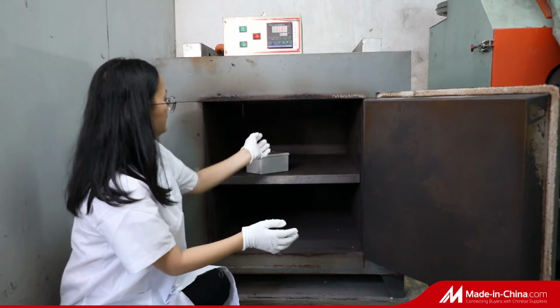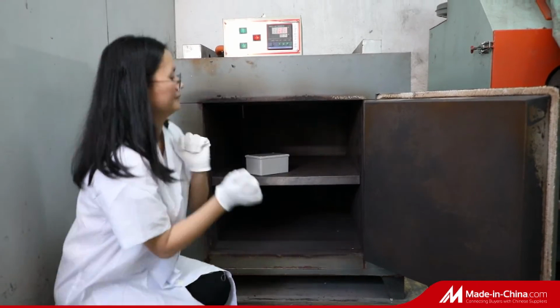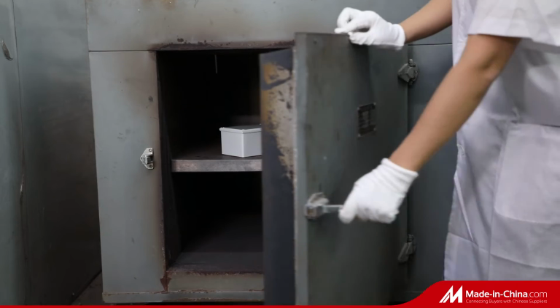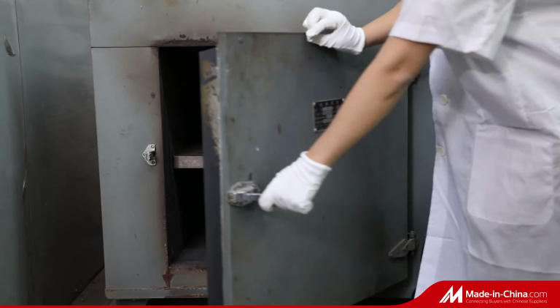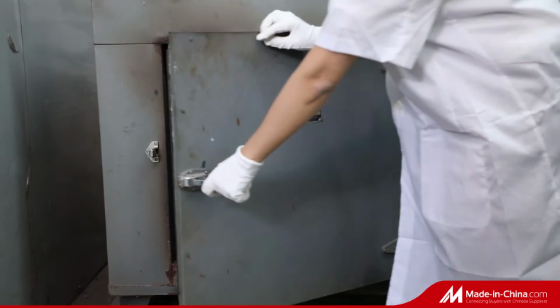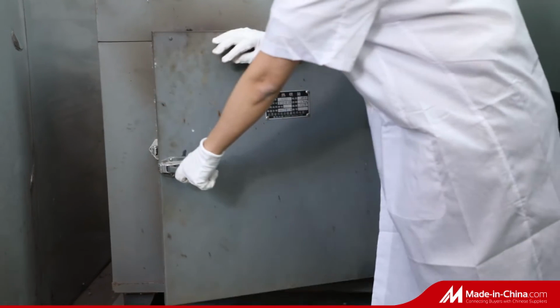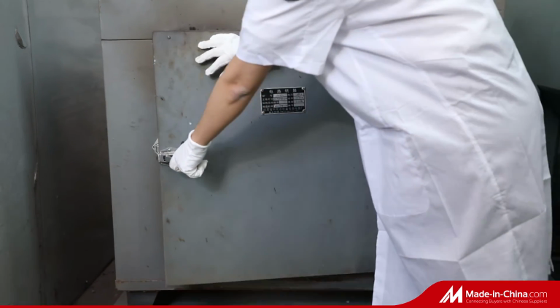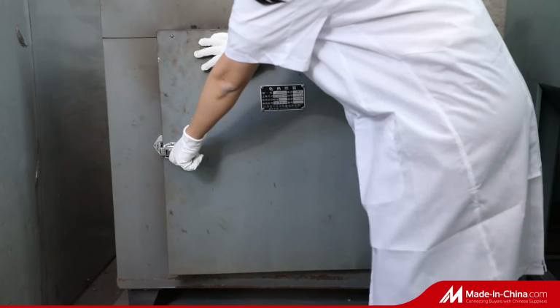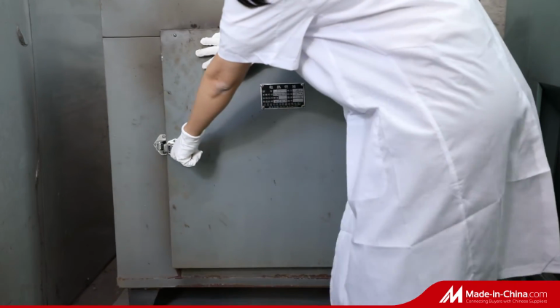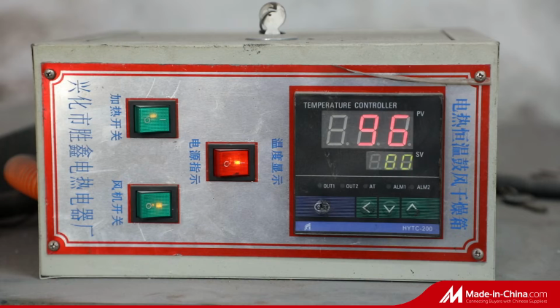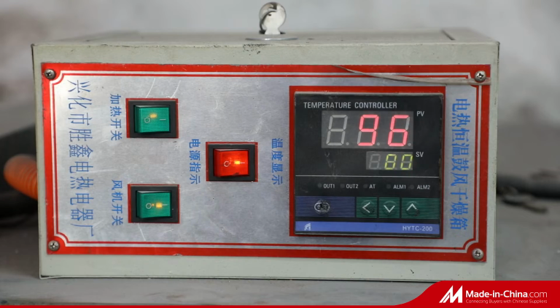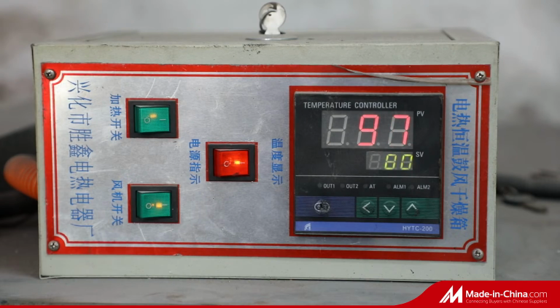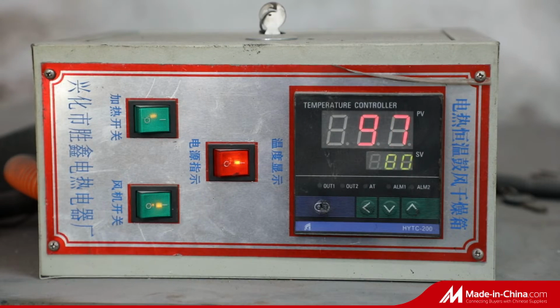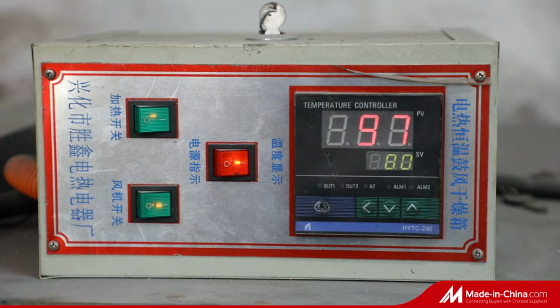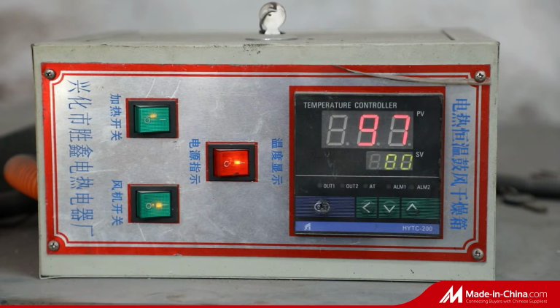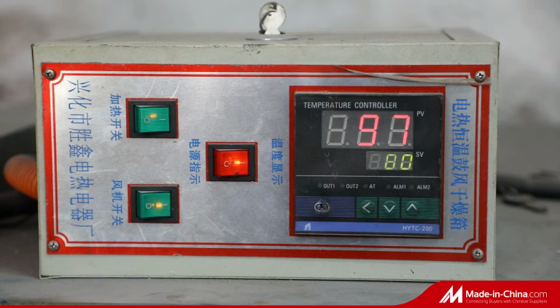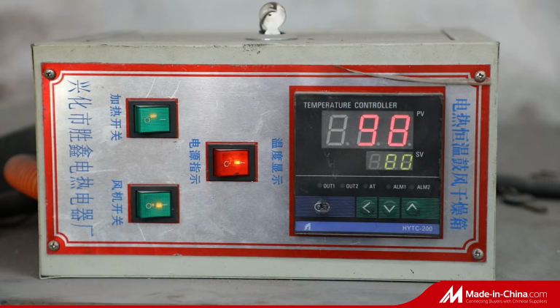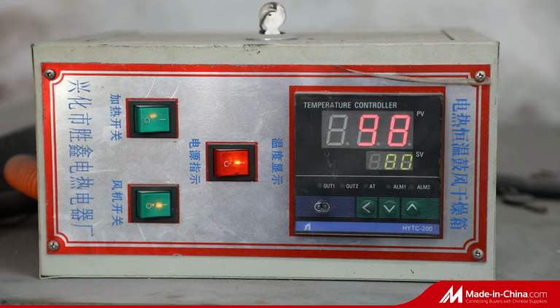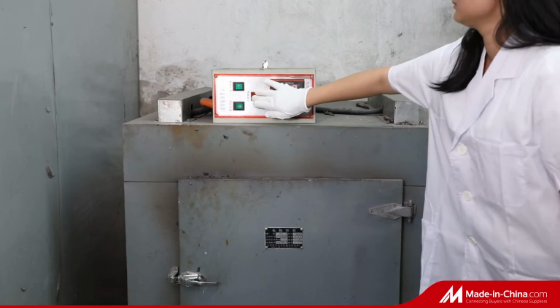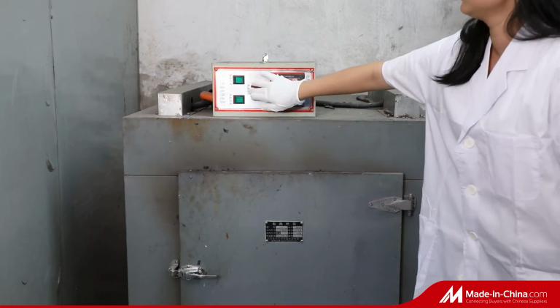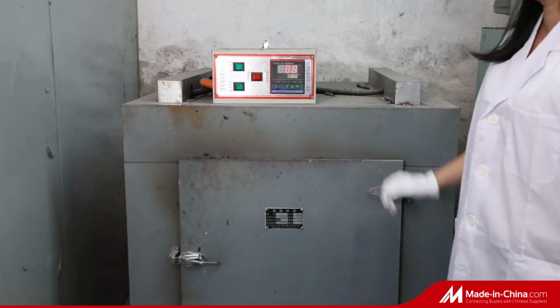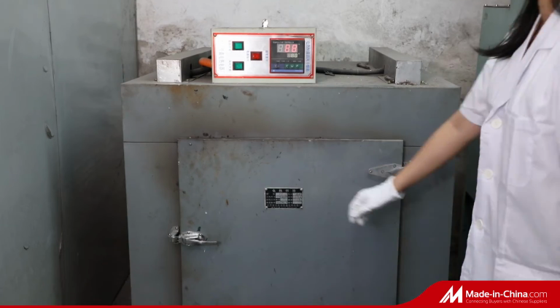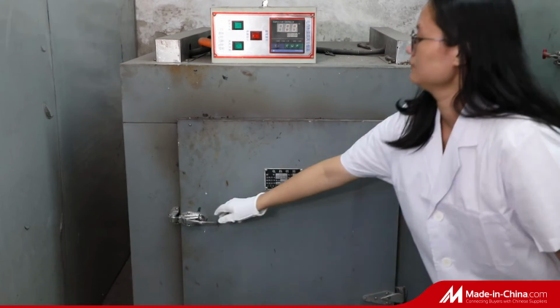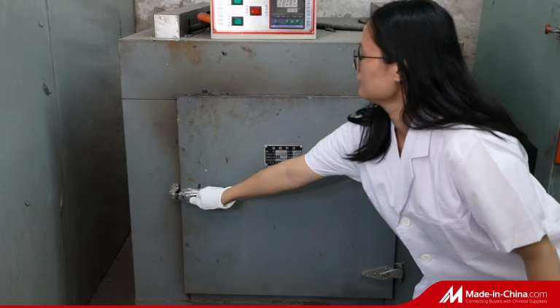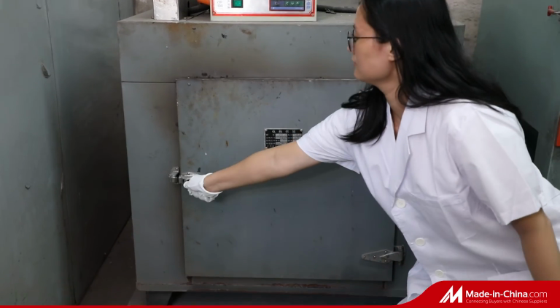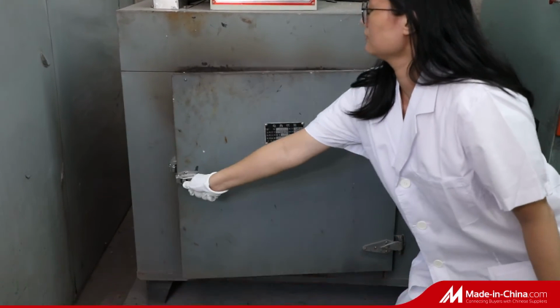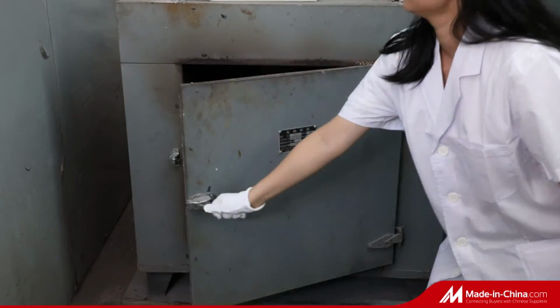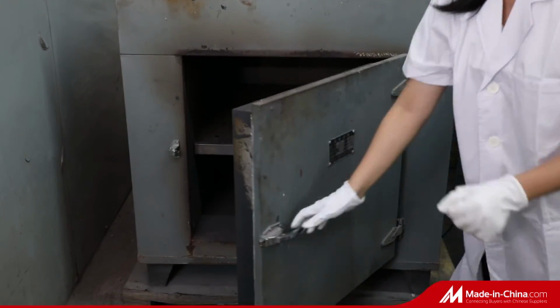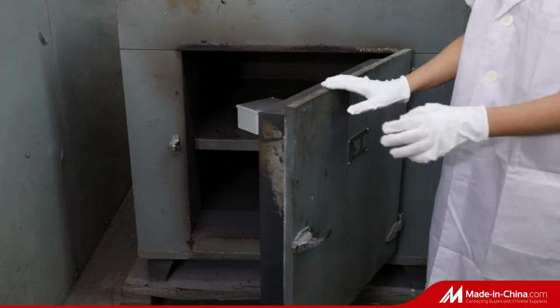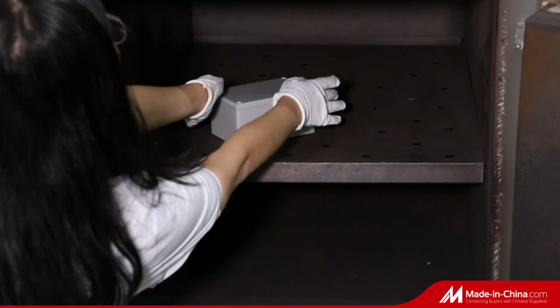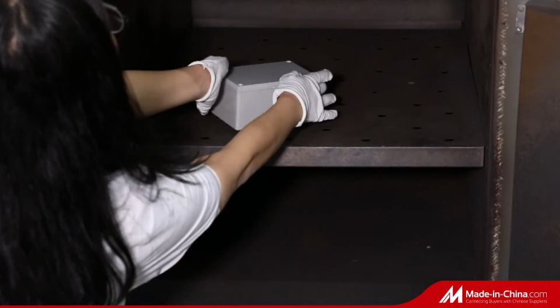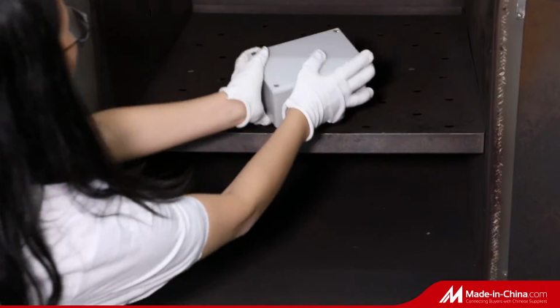A paper towel was put in the box and then closed, and it was immersed in water. After 1 hour, the paper towel remained dry.